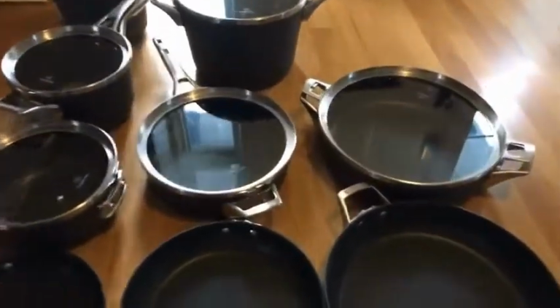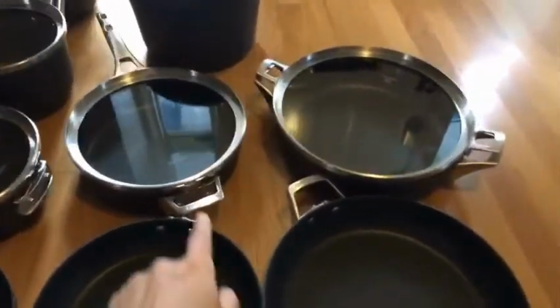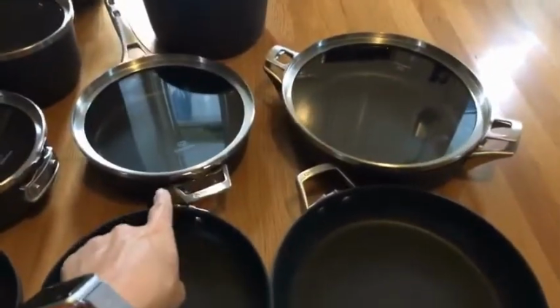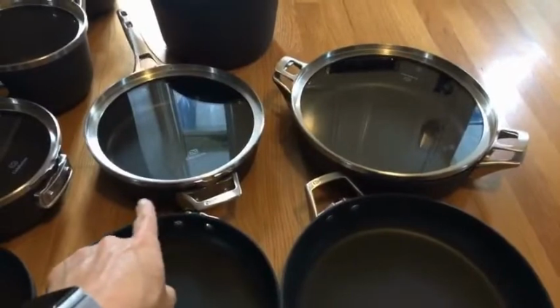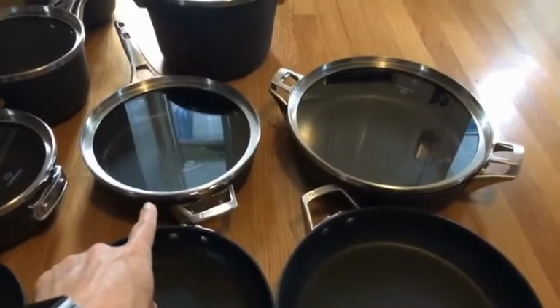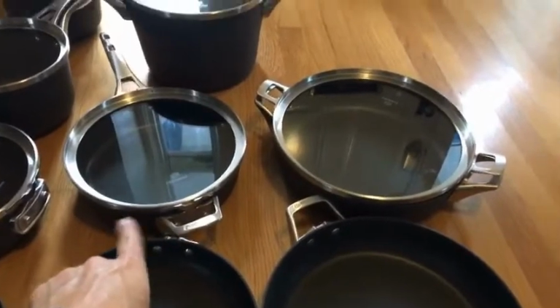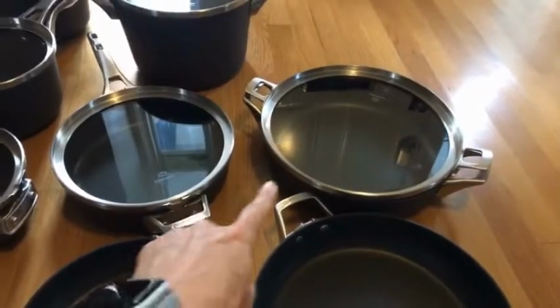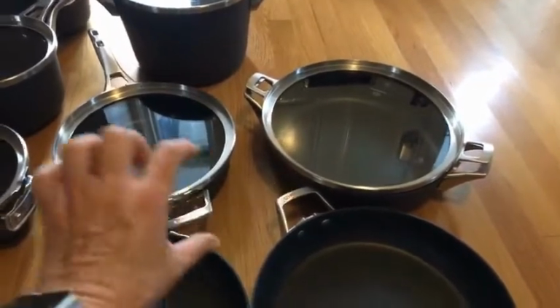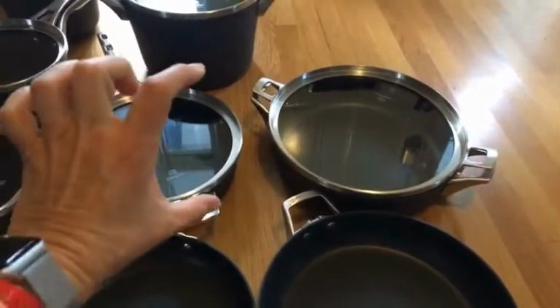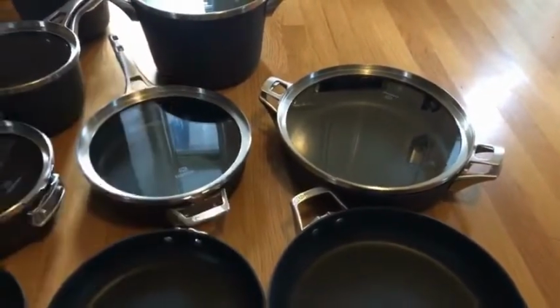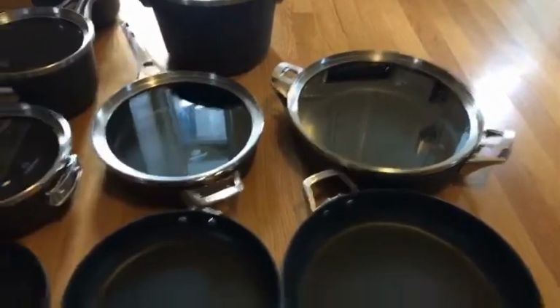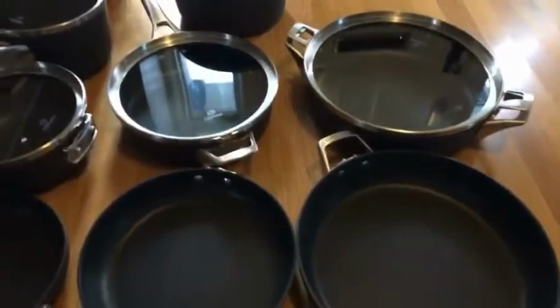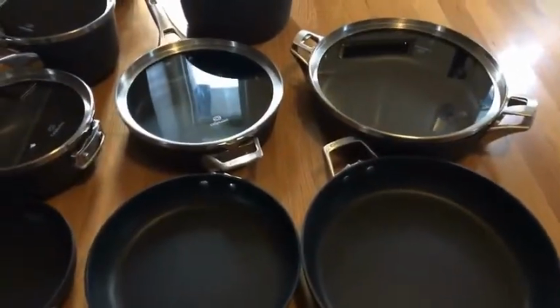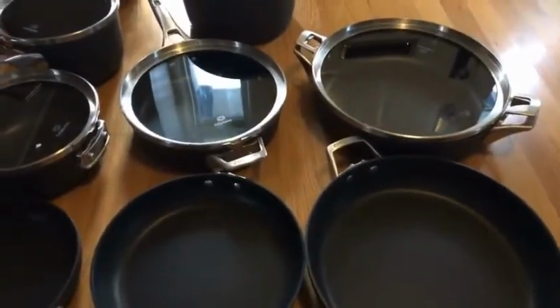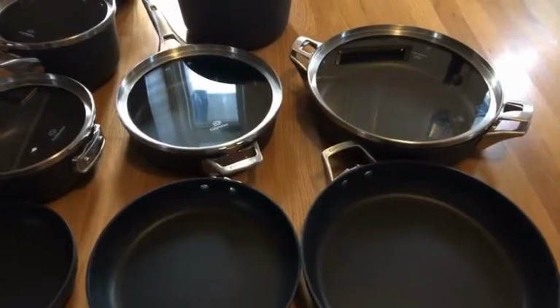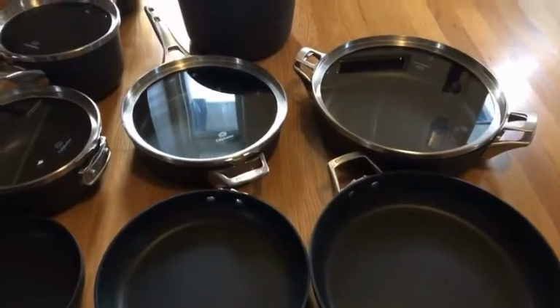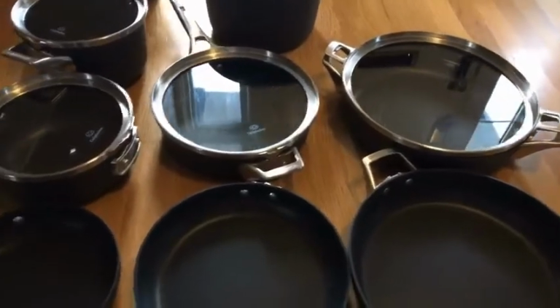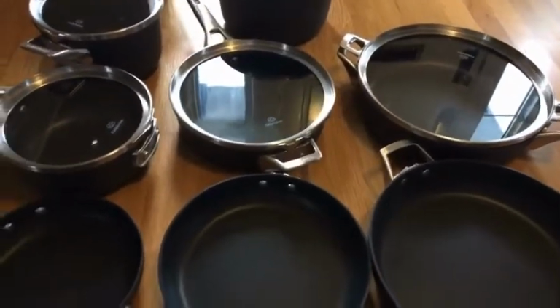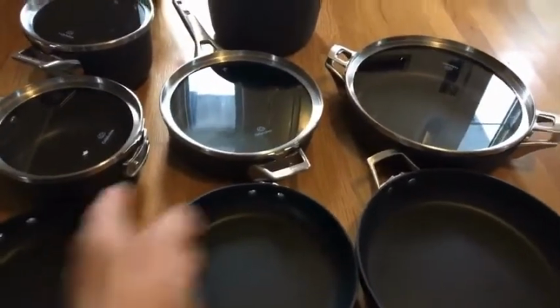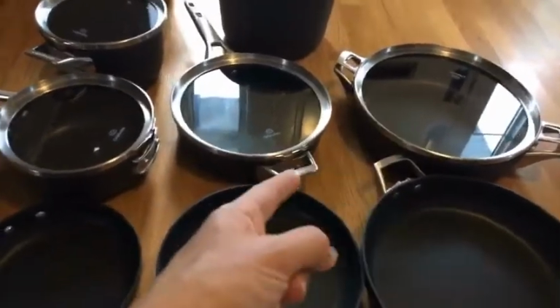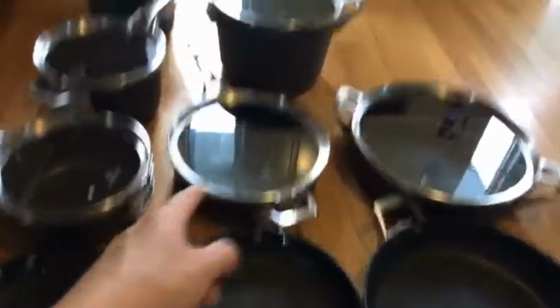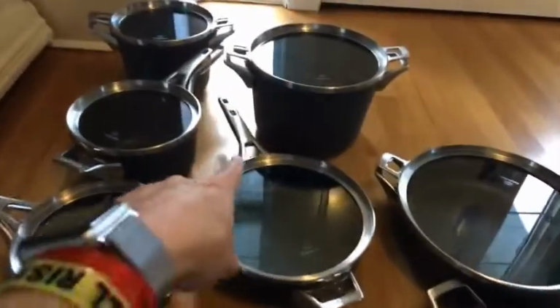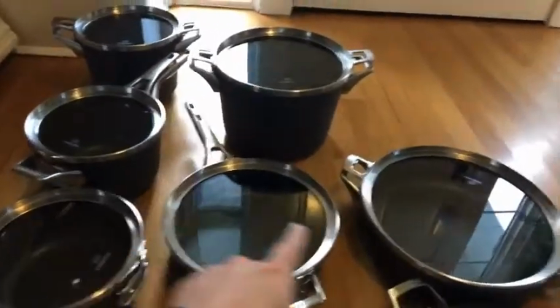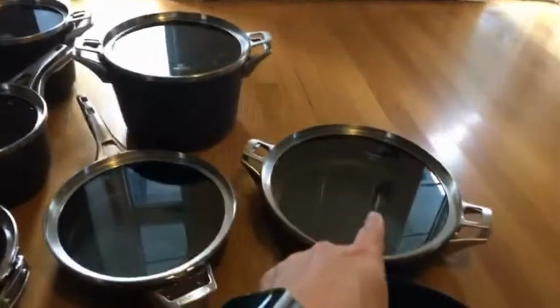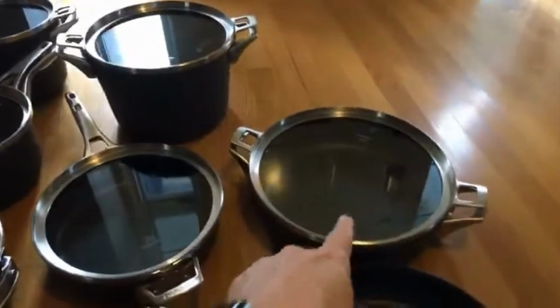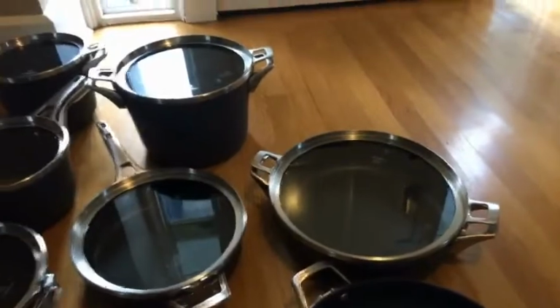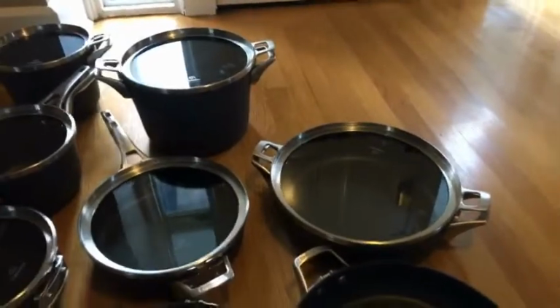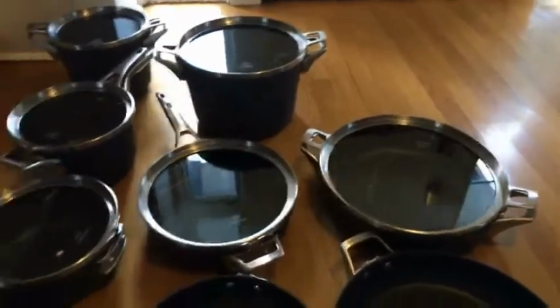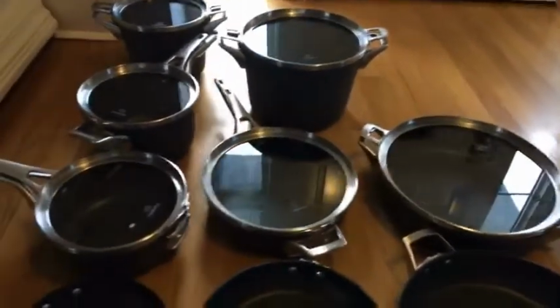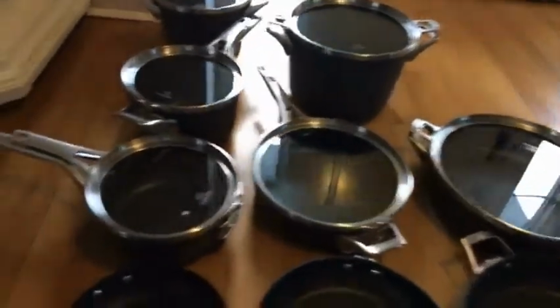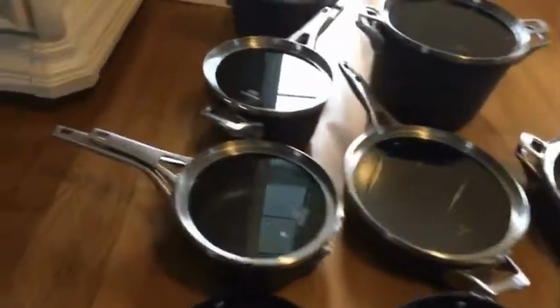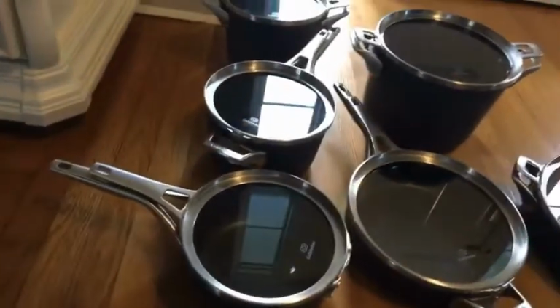Then you've got two of the tall-ish cooker pans that are very much like the saucepans. They really aren't that much different except the corners are slightly squared and you get lids. One of them — the medium one — has a handle, and the large one just has two handles instead of the long handle.